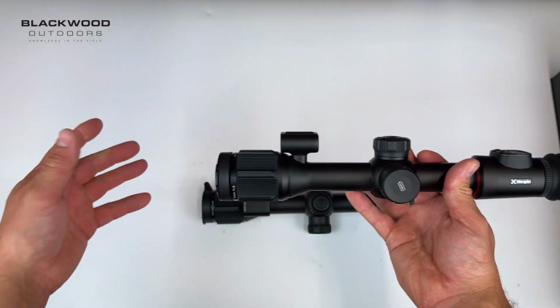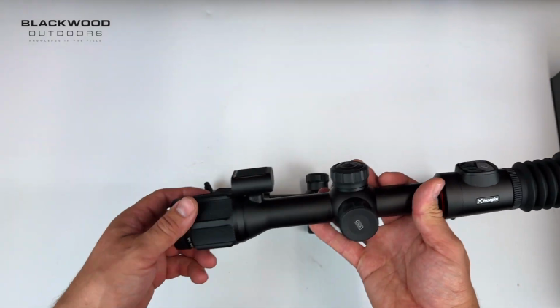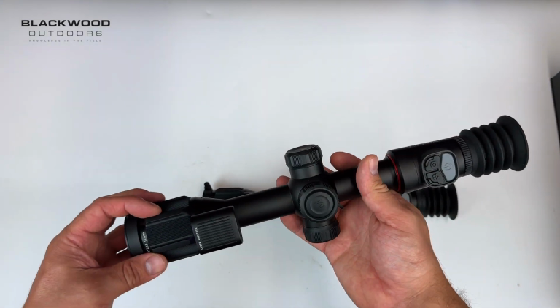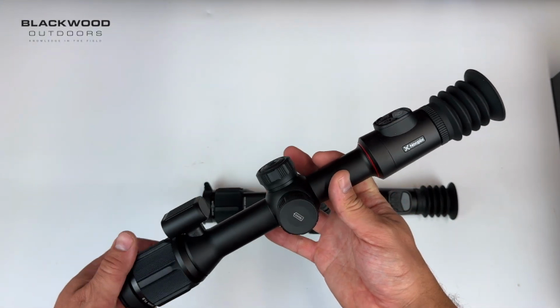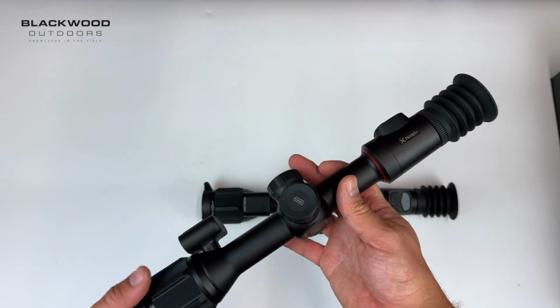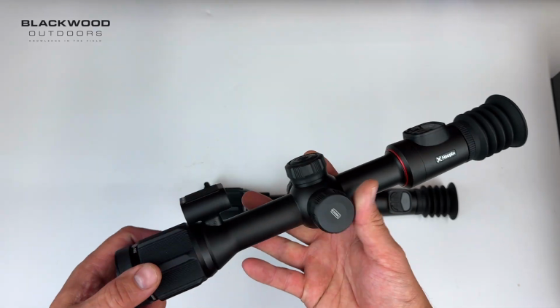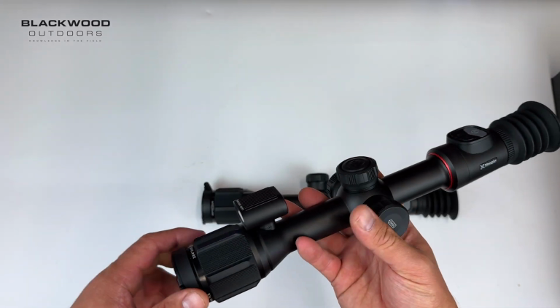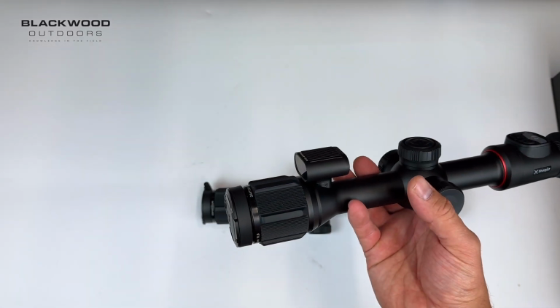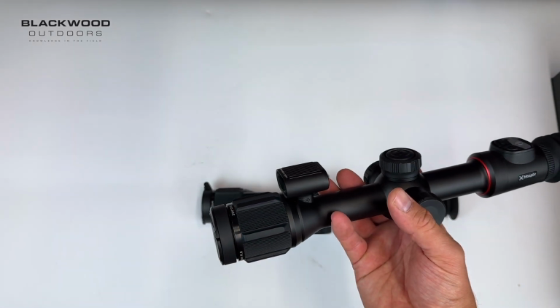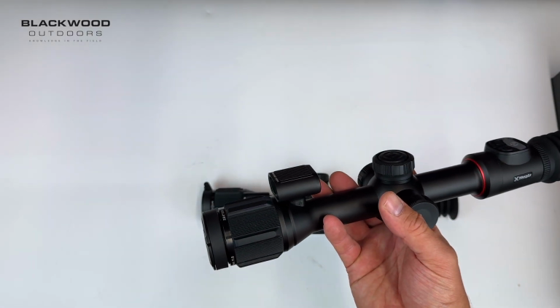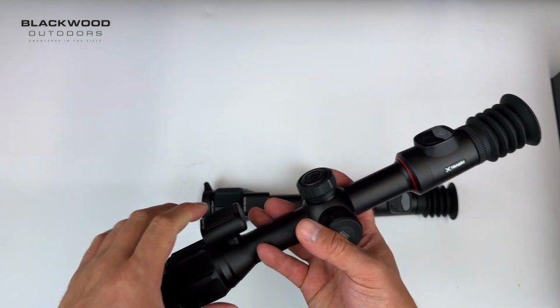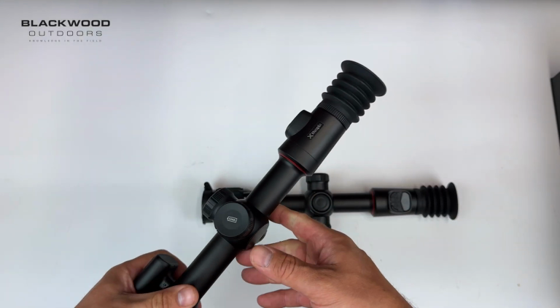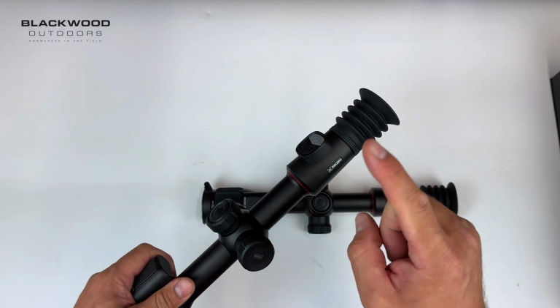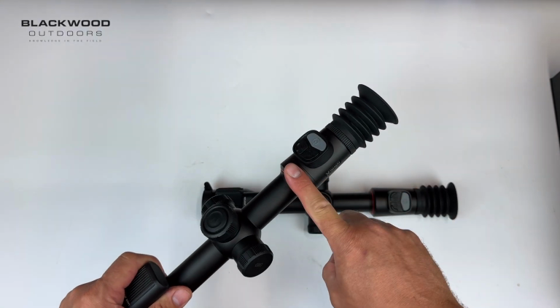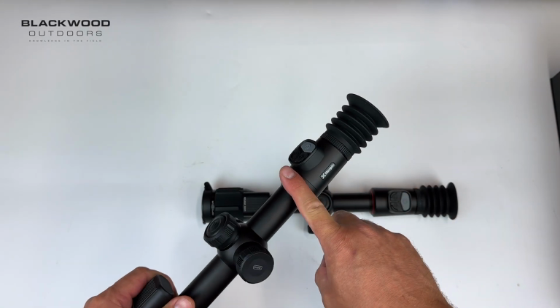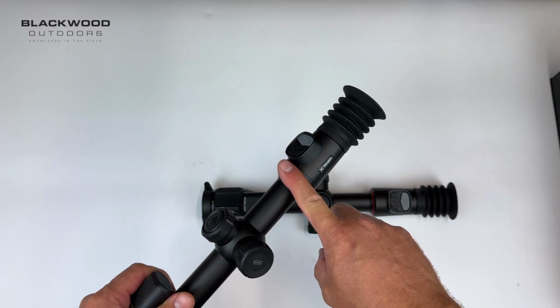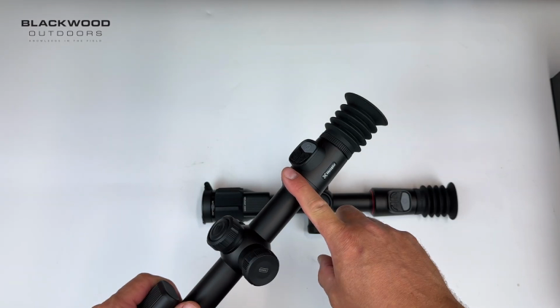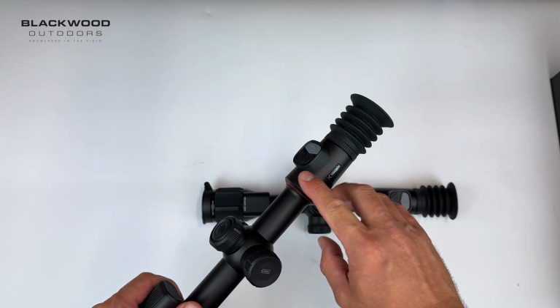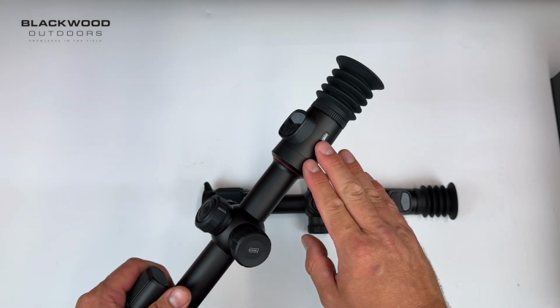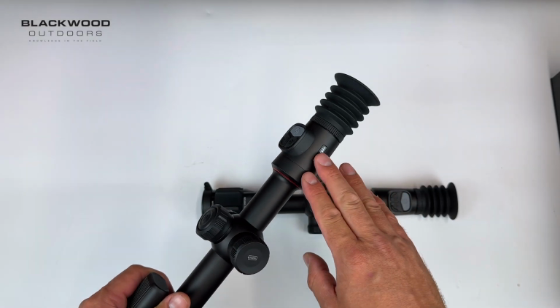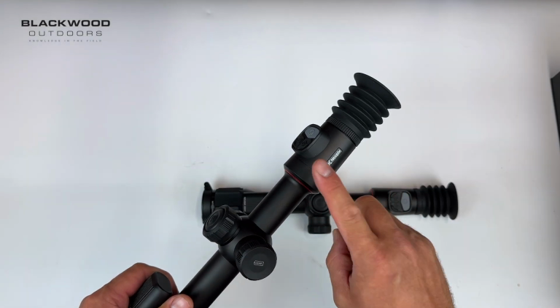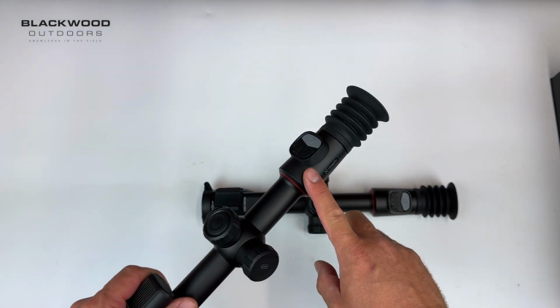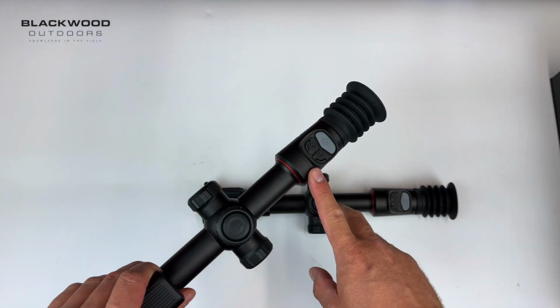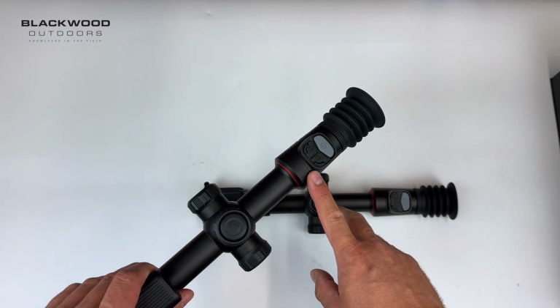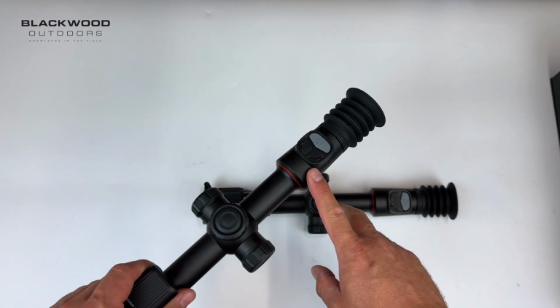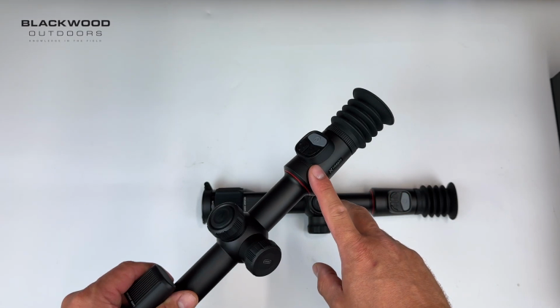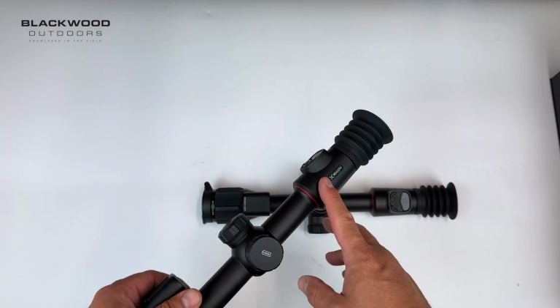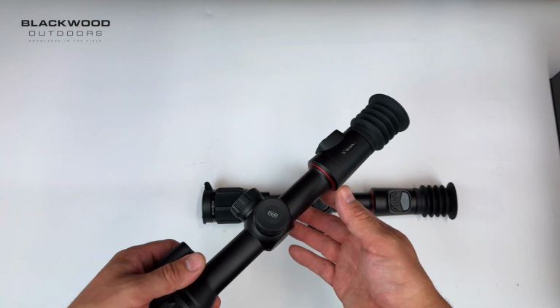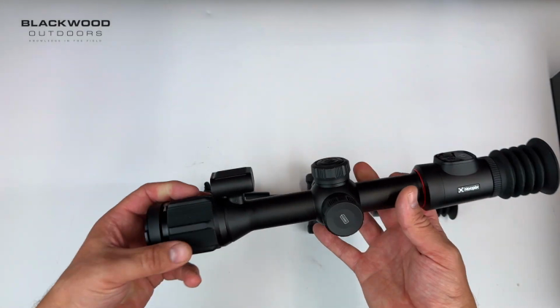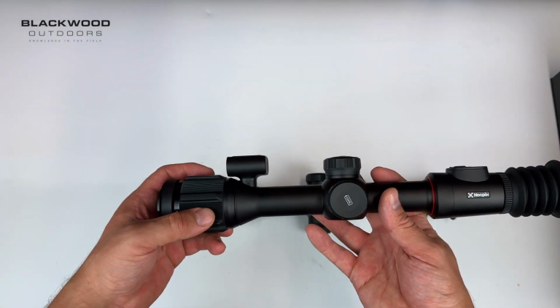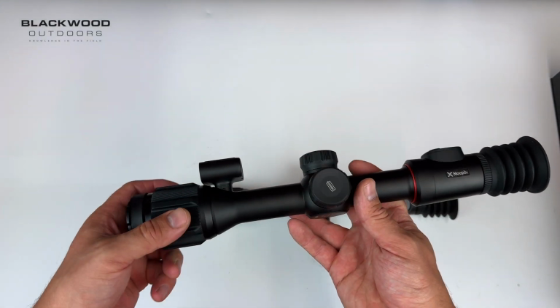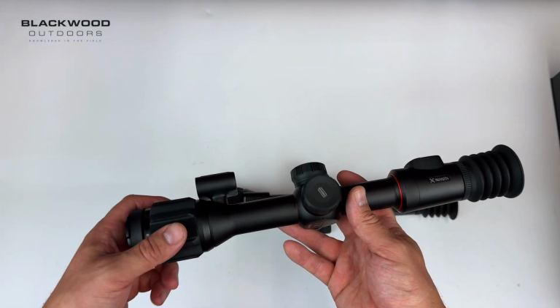This is the L35R model, which is the big brother. Both scopes have 0.39 inch OLED displays with 1024 by 768 resolution, and both have a dual battery system.